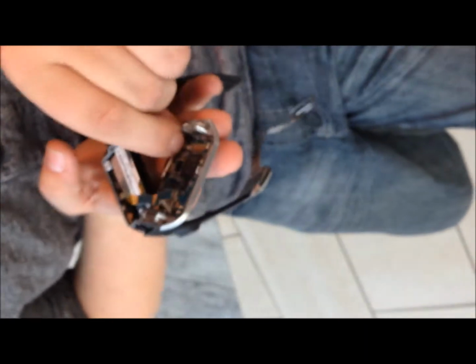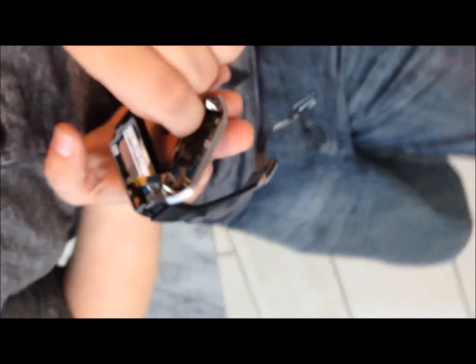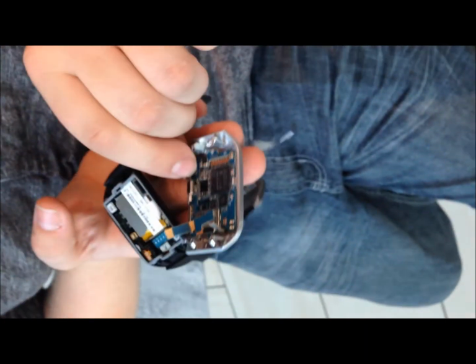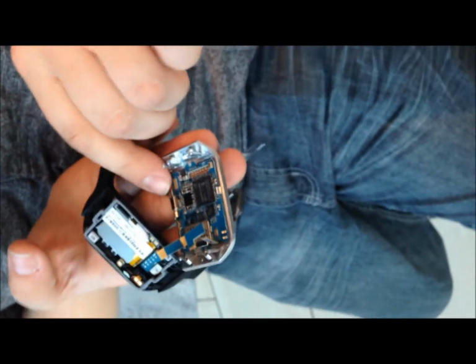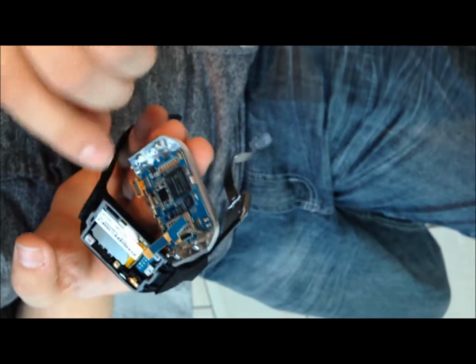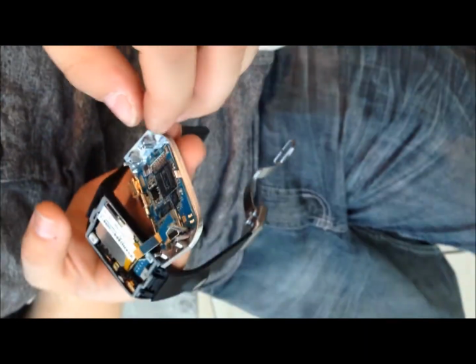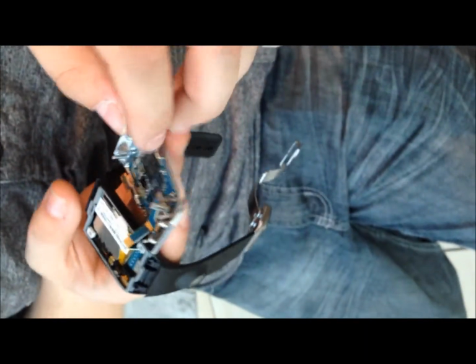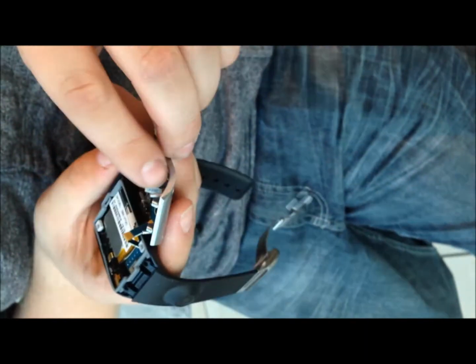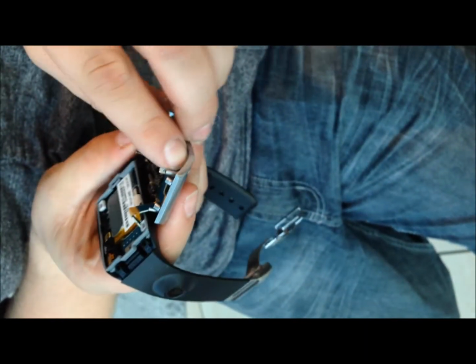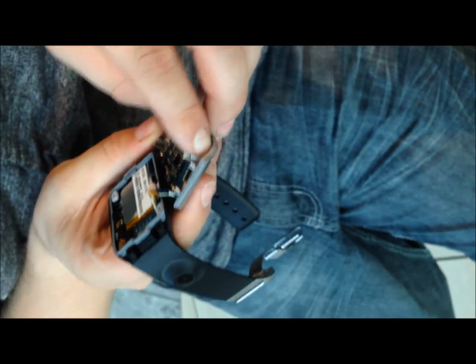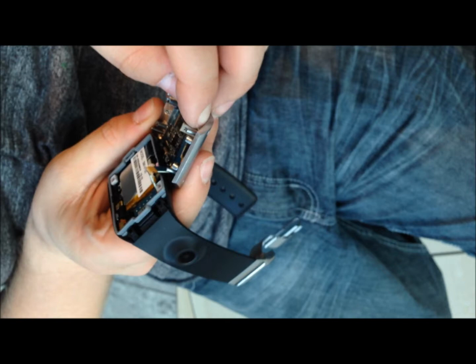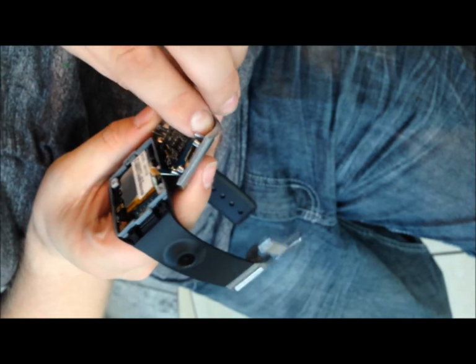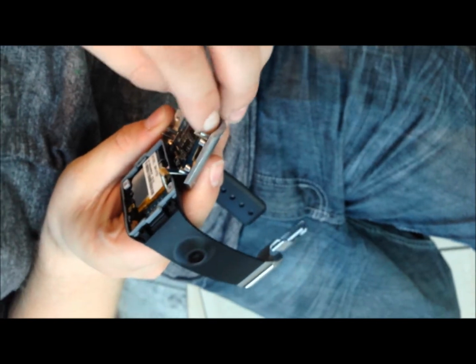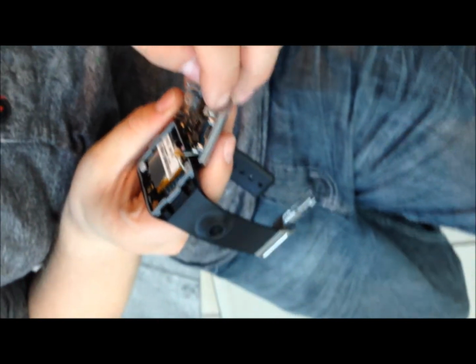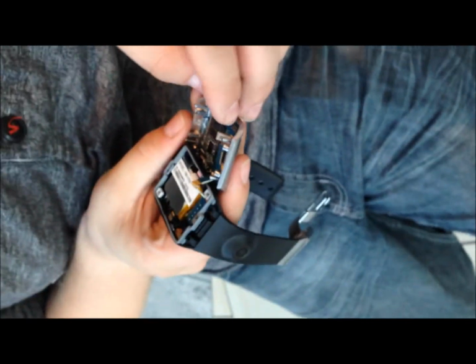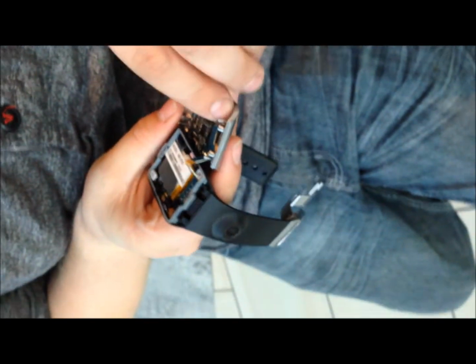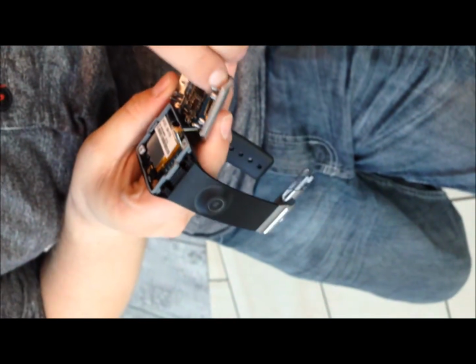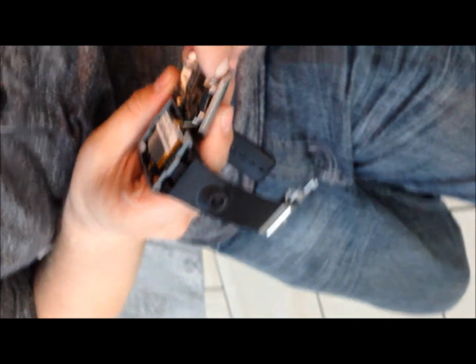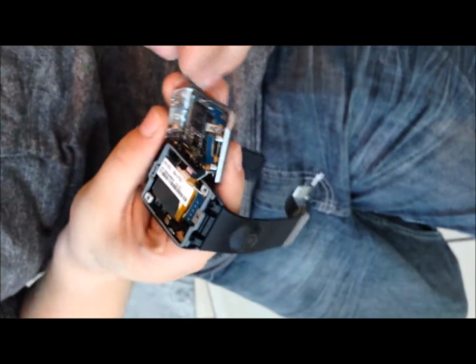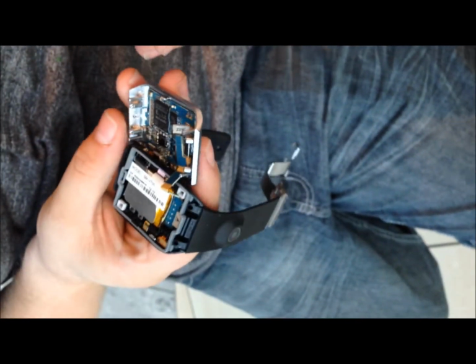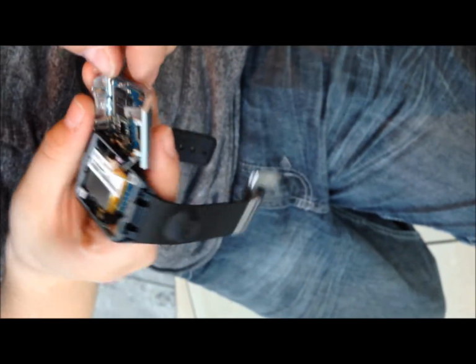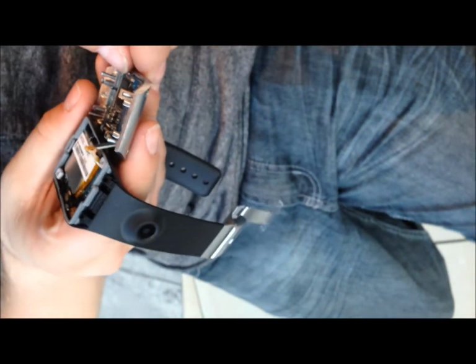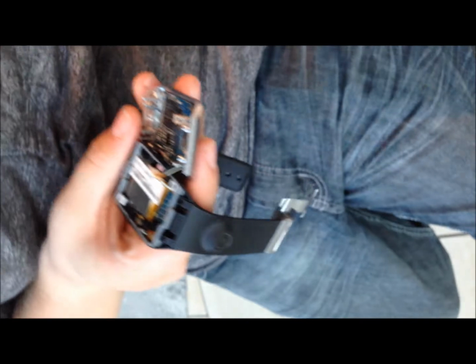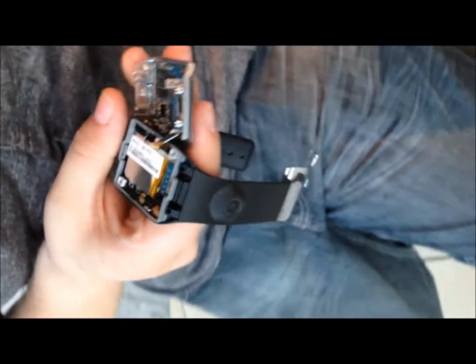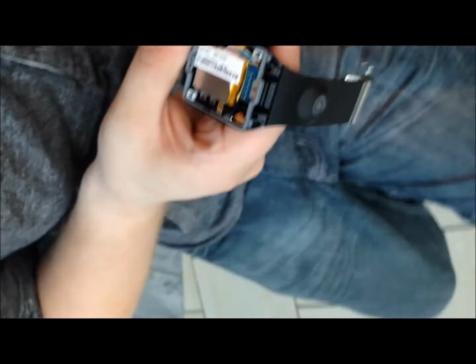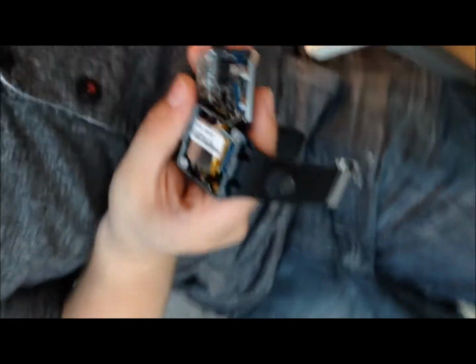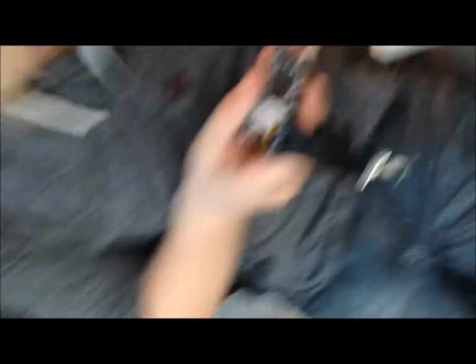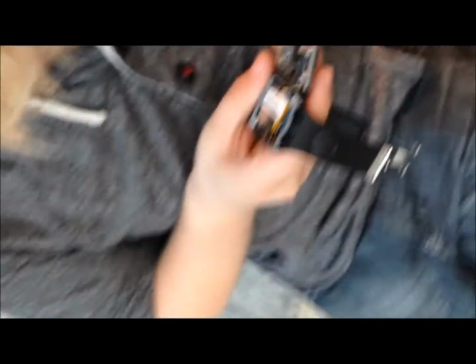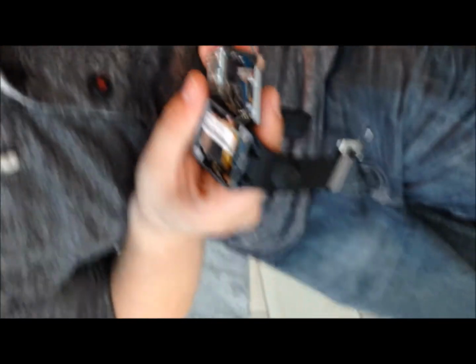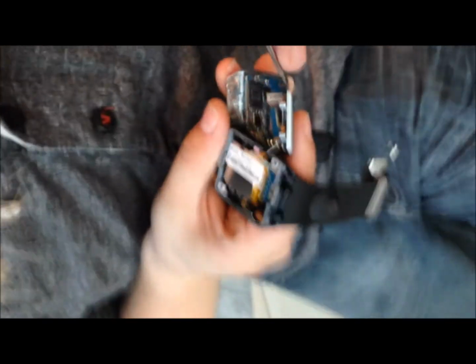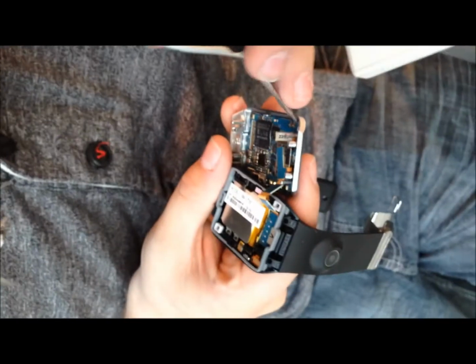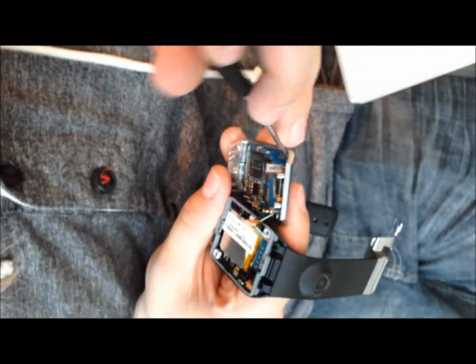Yeah, there's the vibrator. Pretty simple. Look at that matter. Where's the LCD?